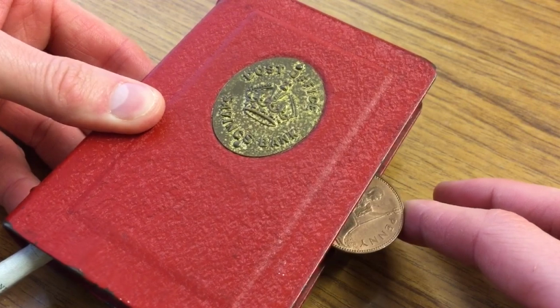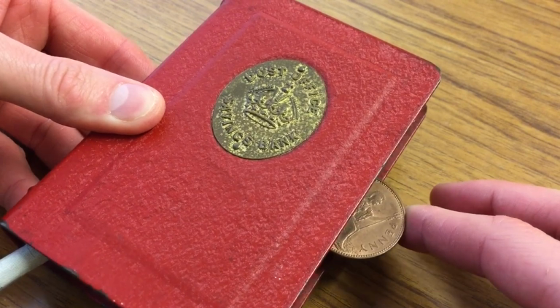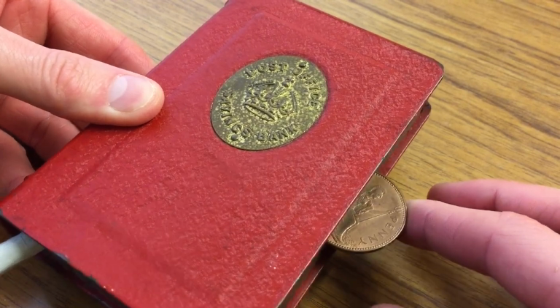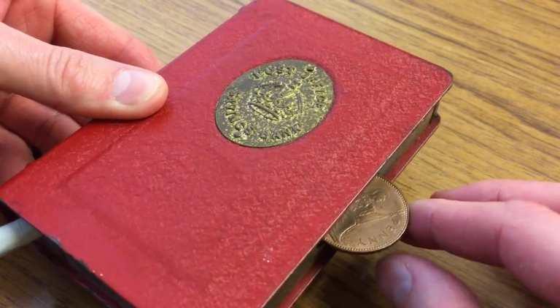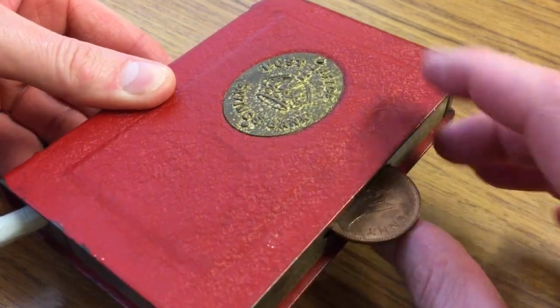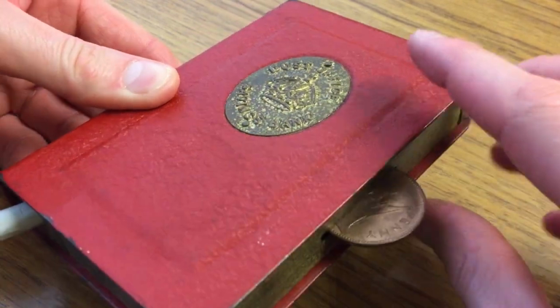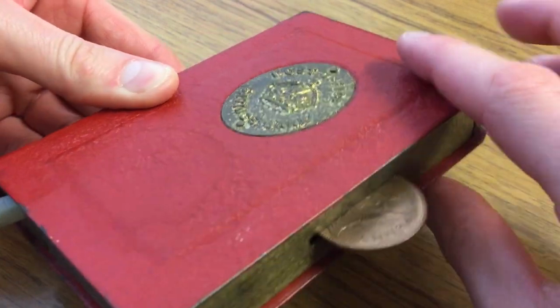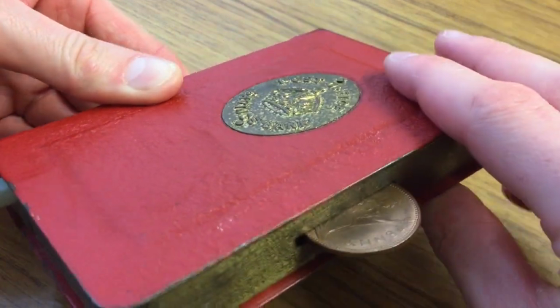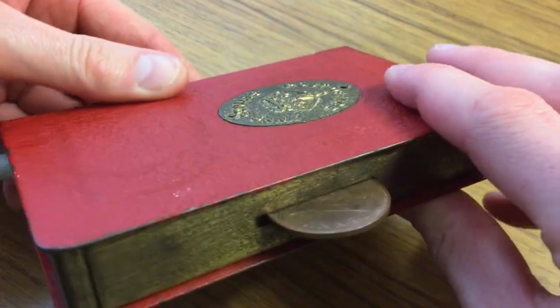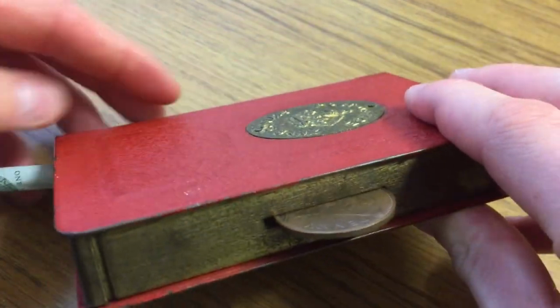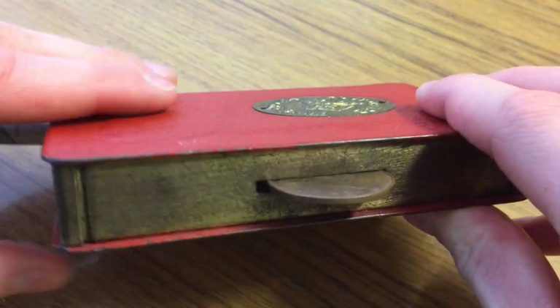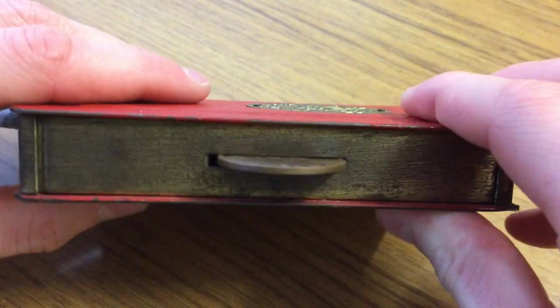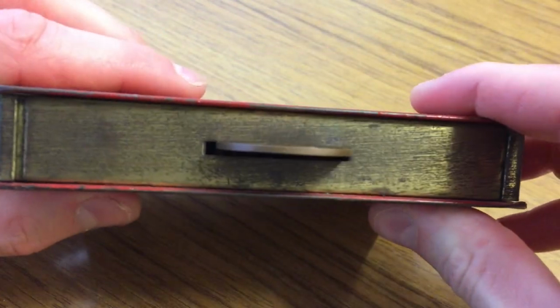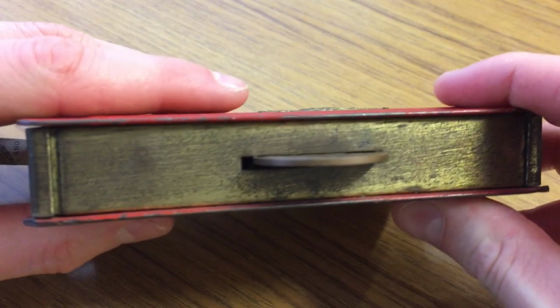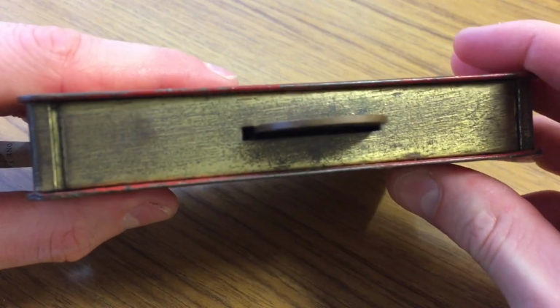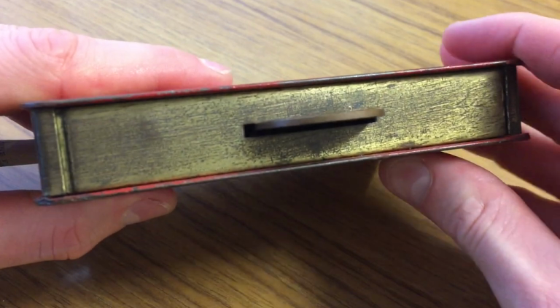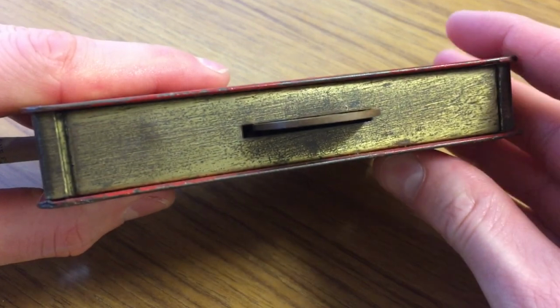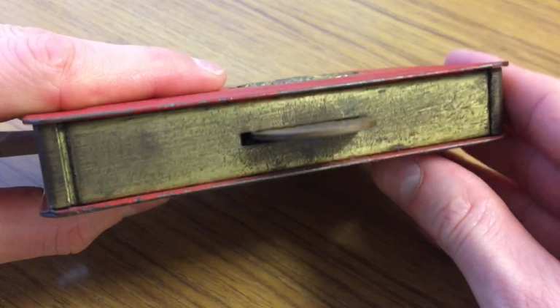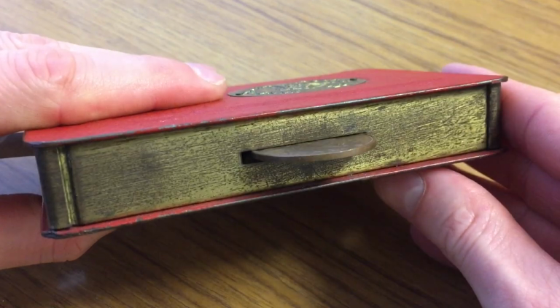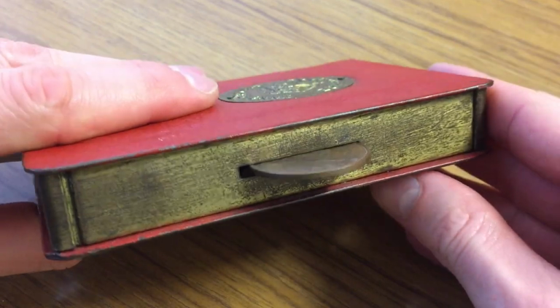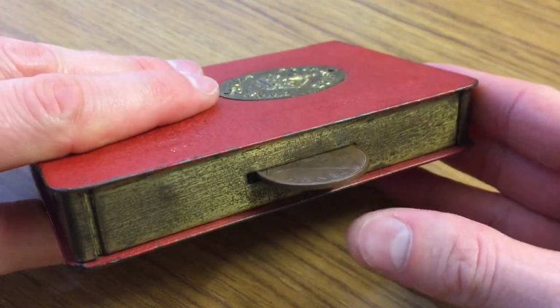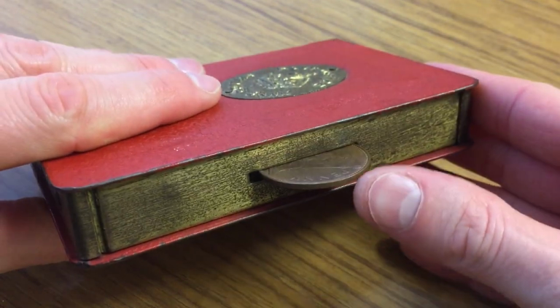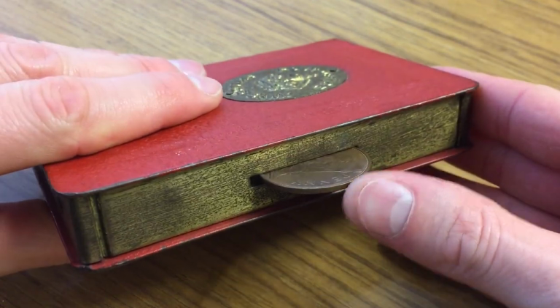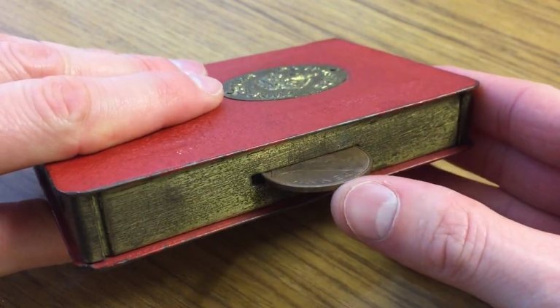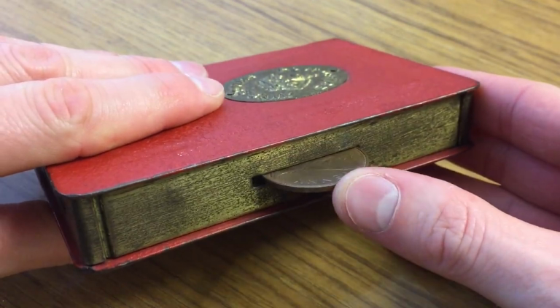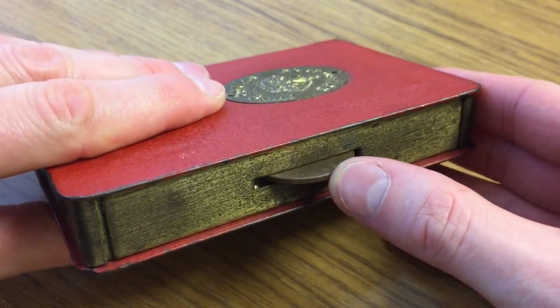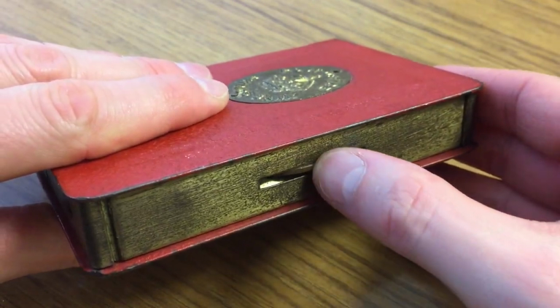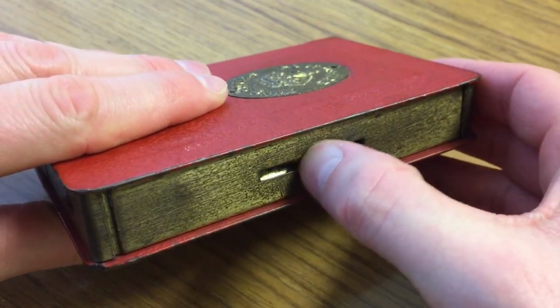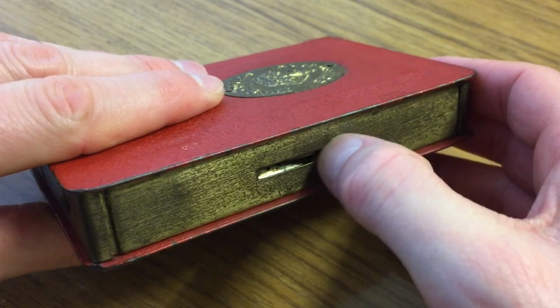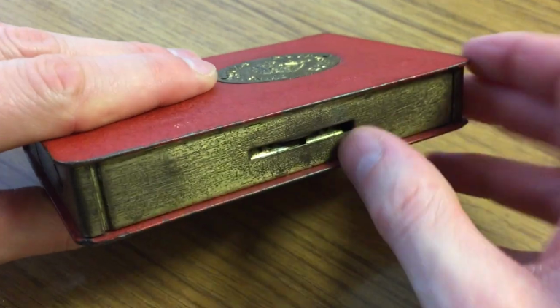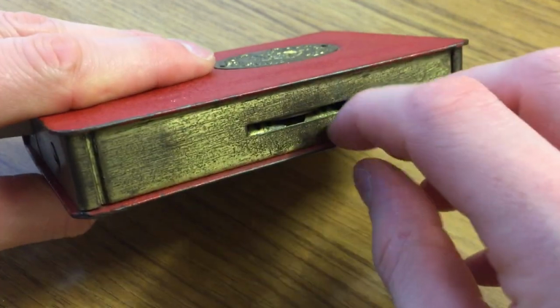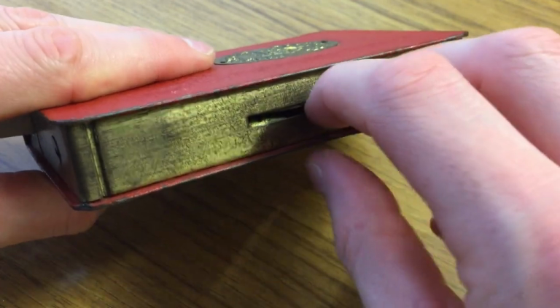The post office, which is where you go to send your letters and post, as the name suggests, used to have these locked money boxes, as you can see, in the style of a book.